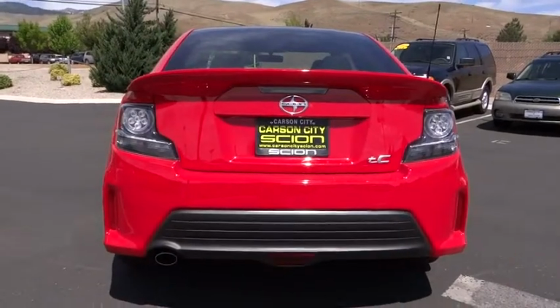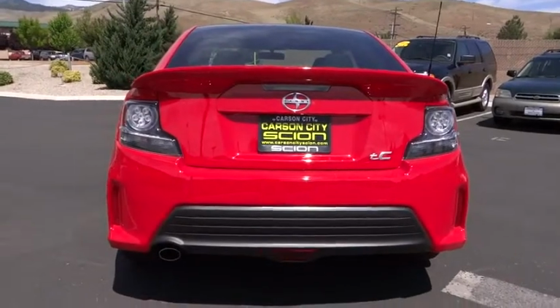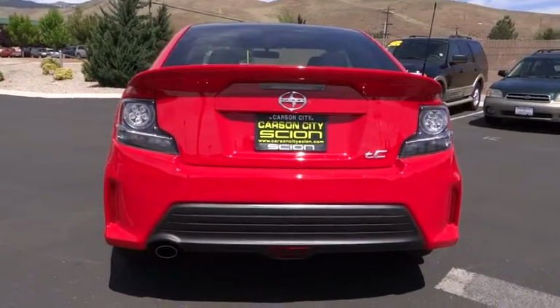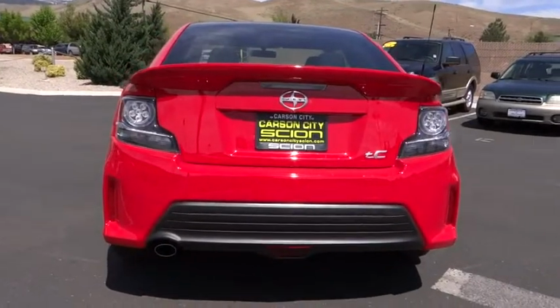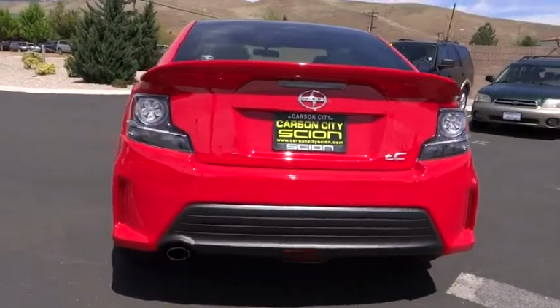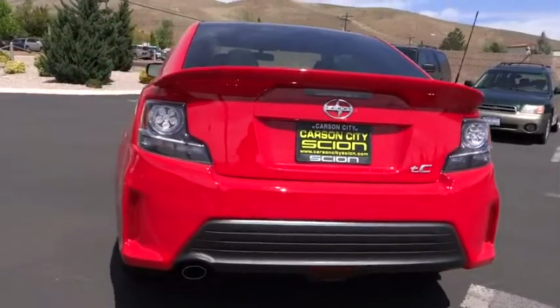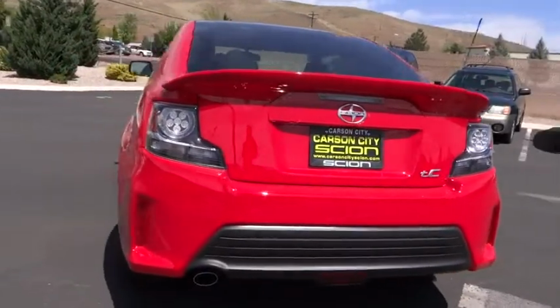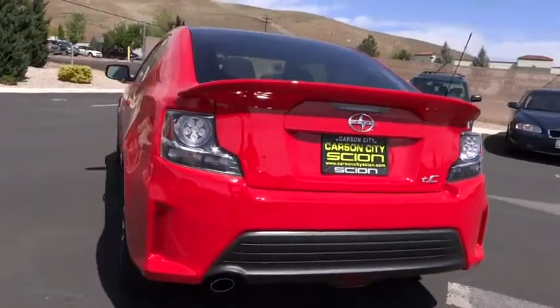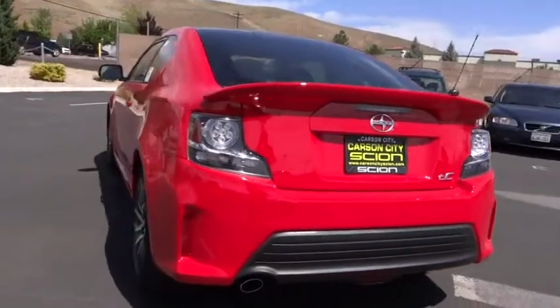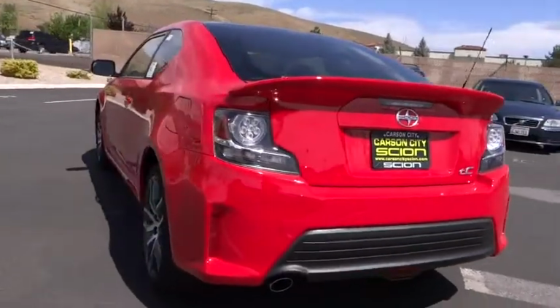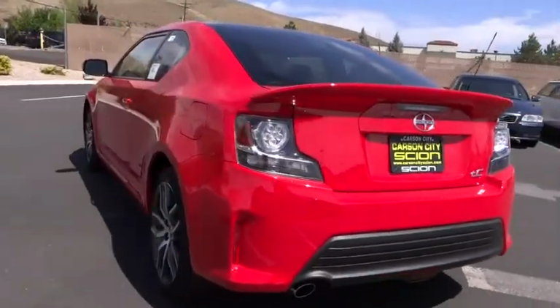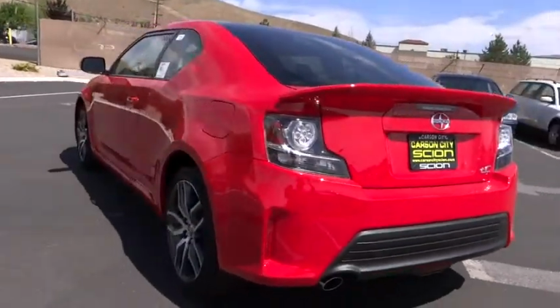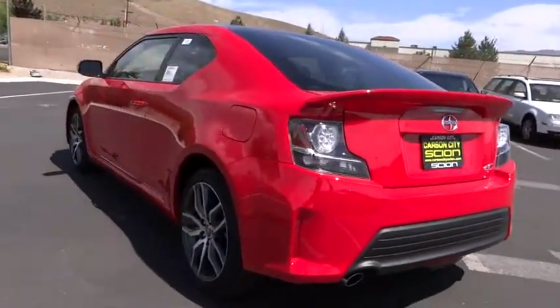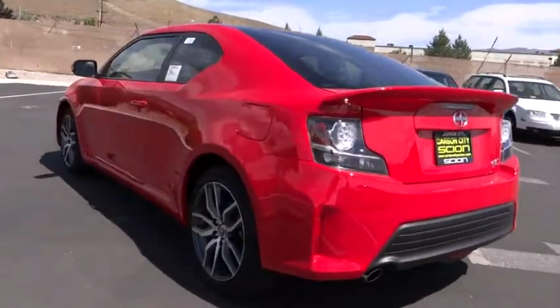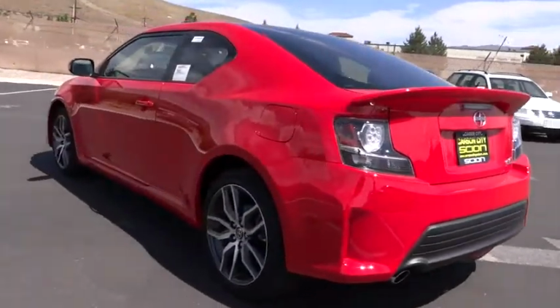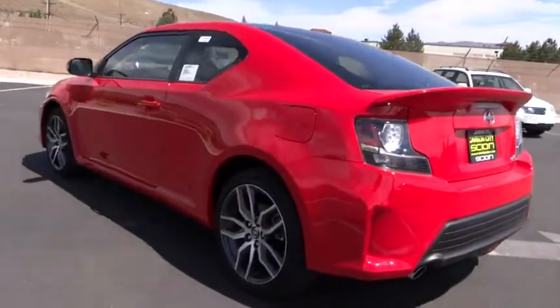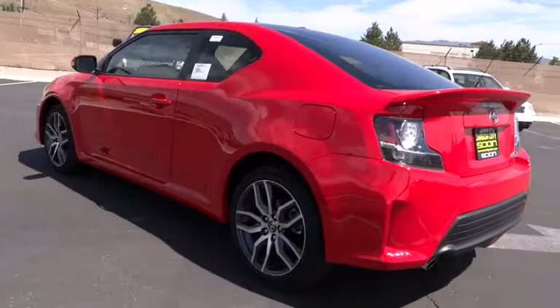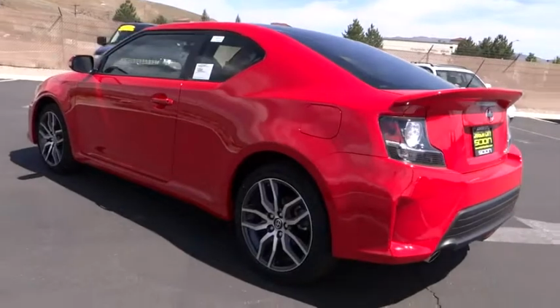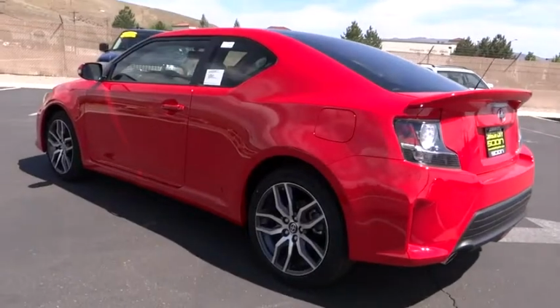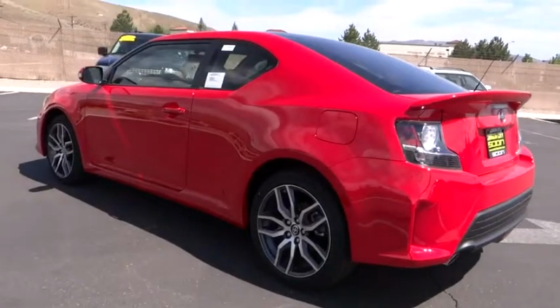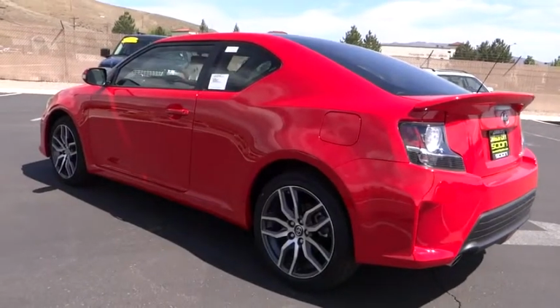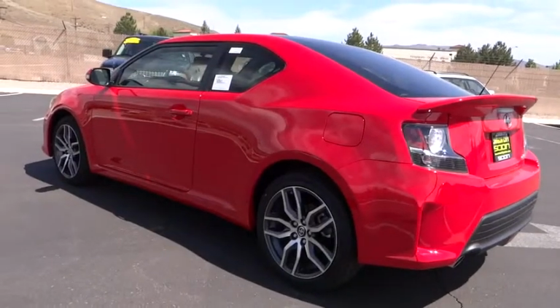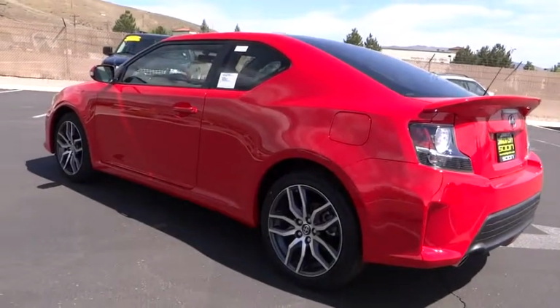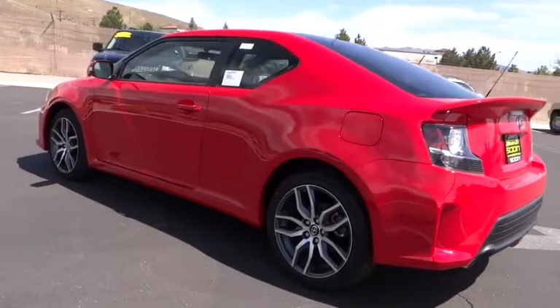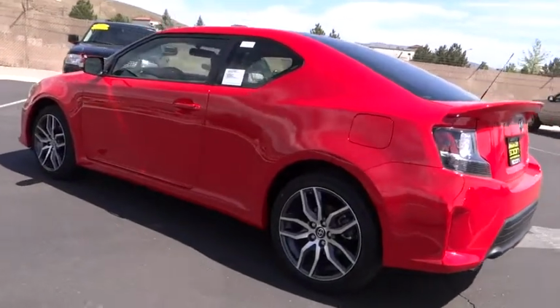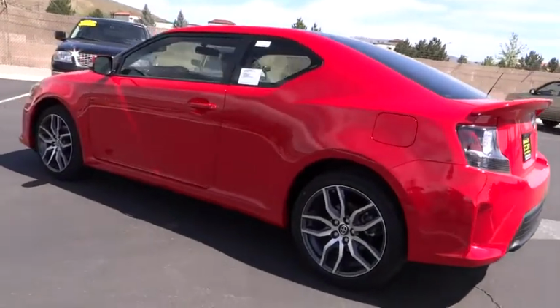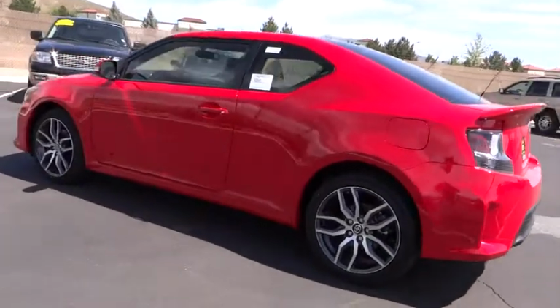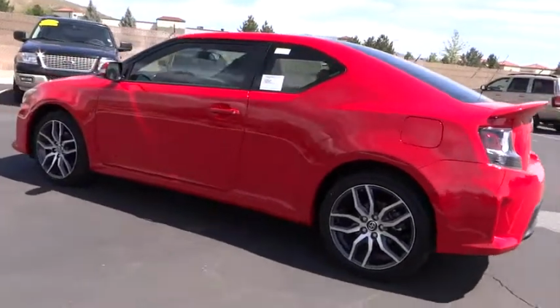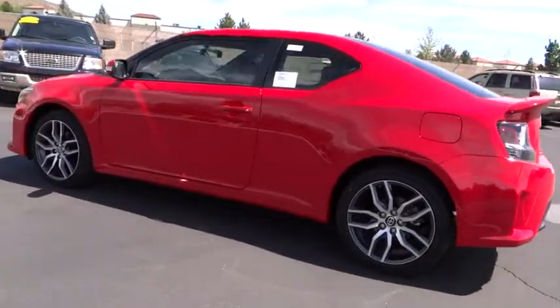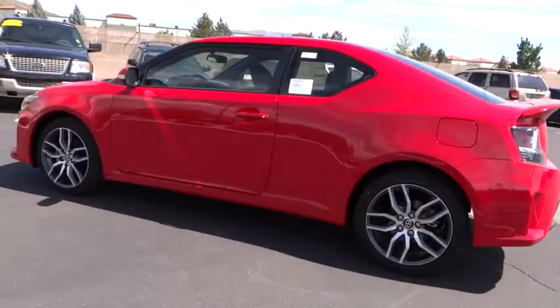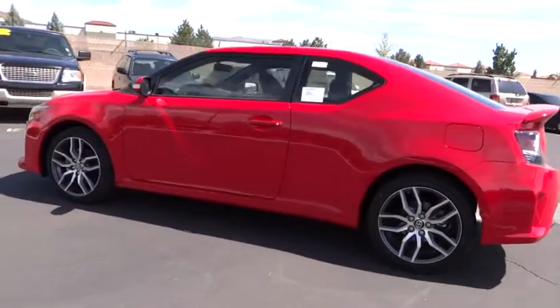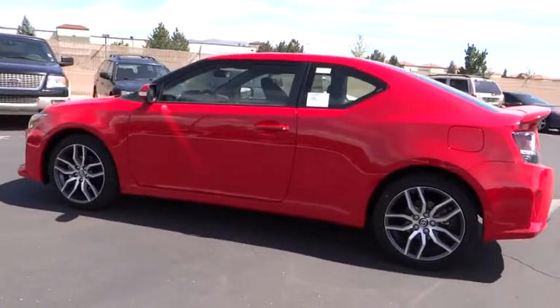Power door locks, MP3 player, bucket seats, power windows. Wouldn't you look great in this vehicle? Stop in today and see for yourself.